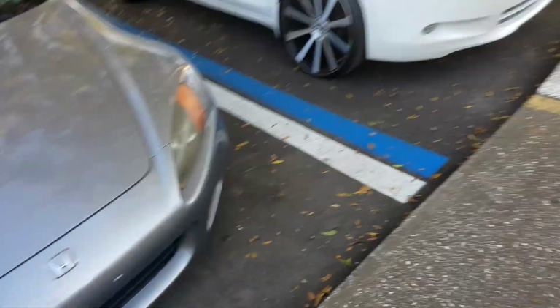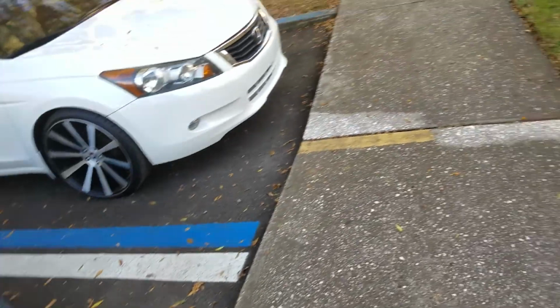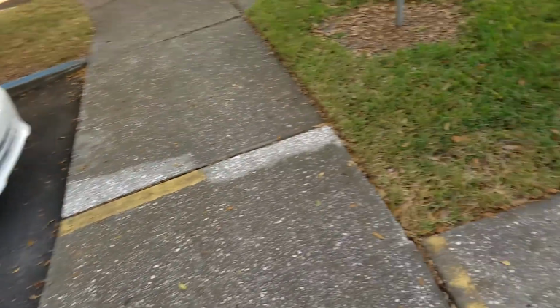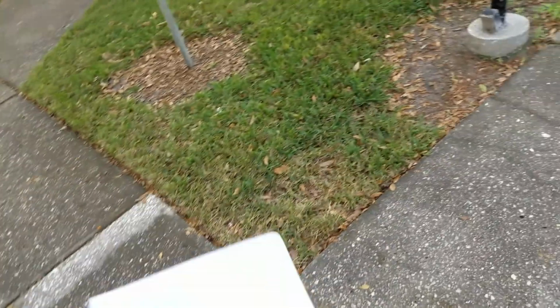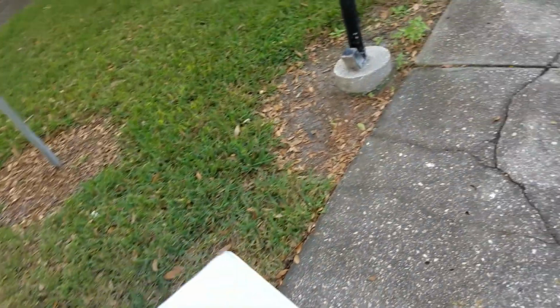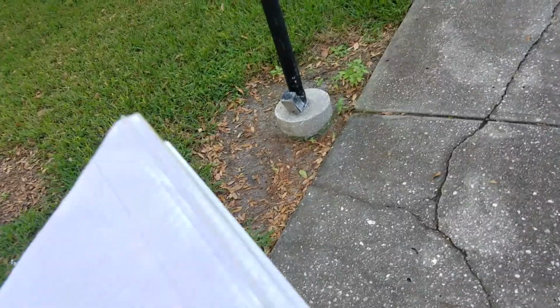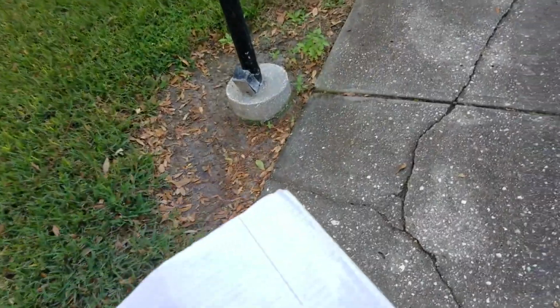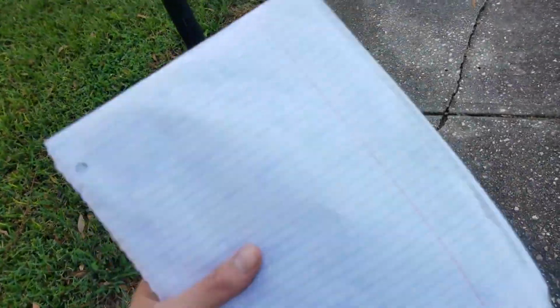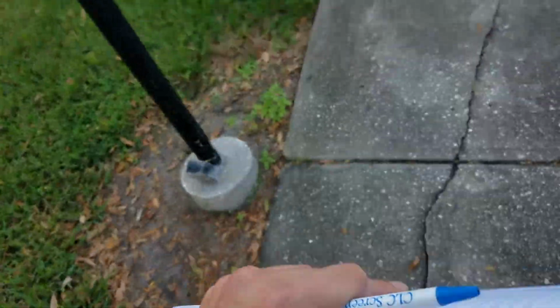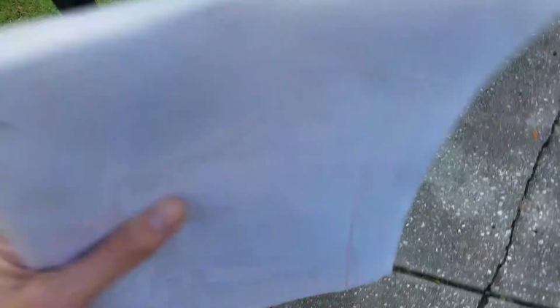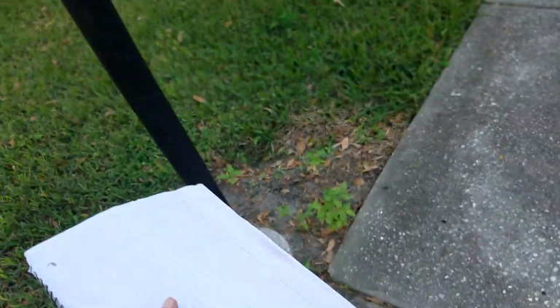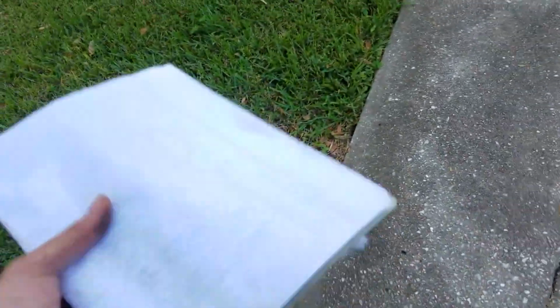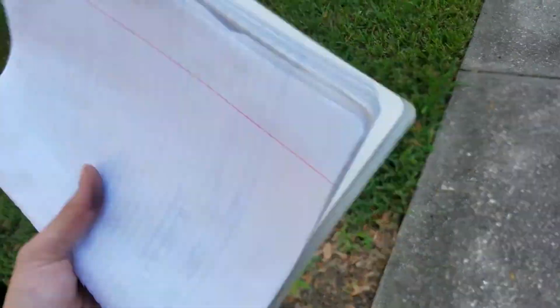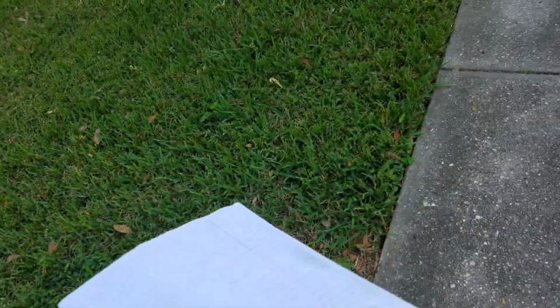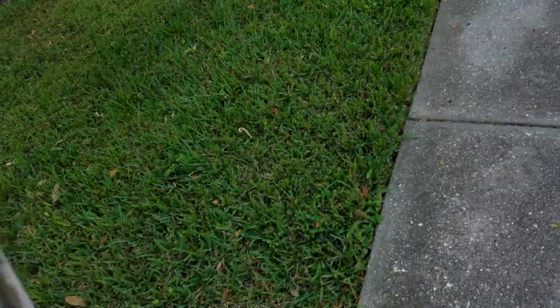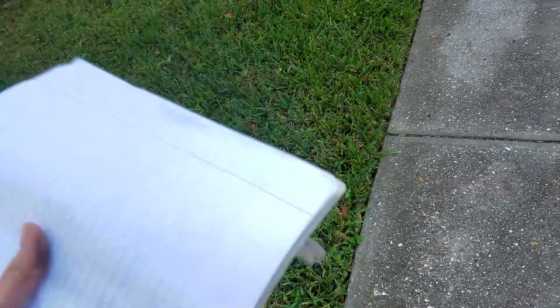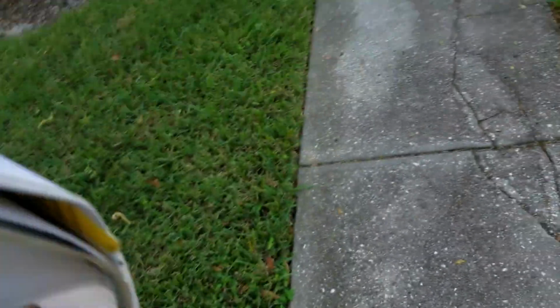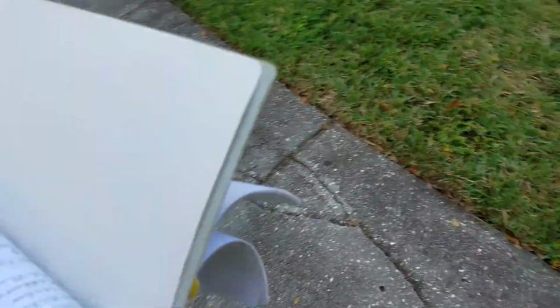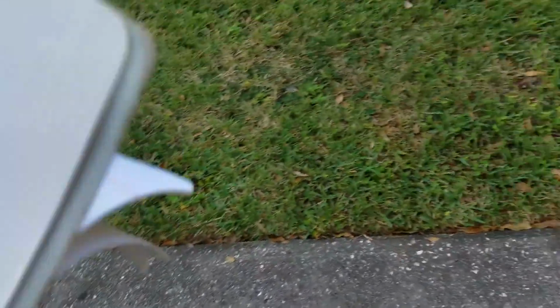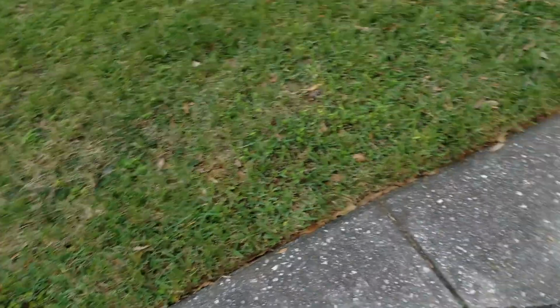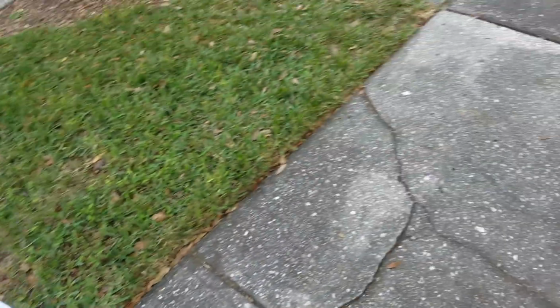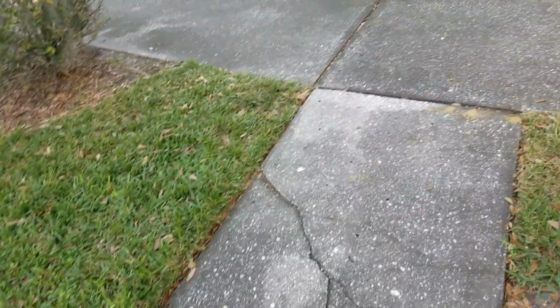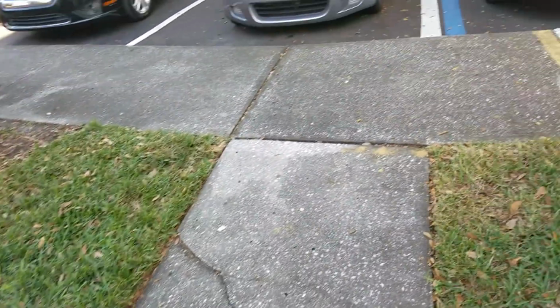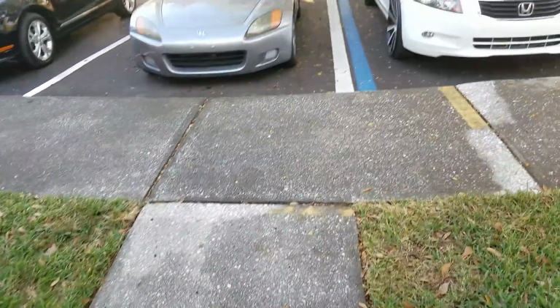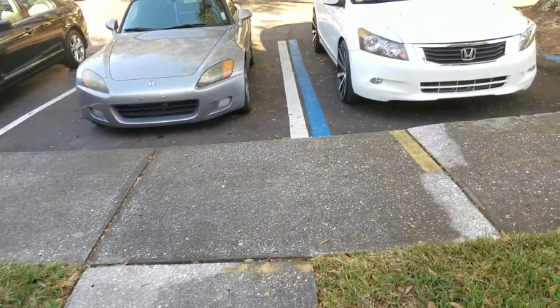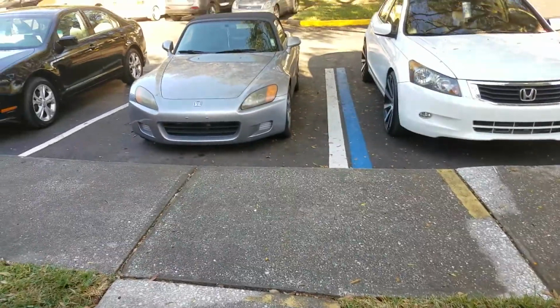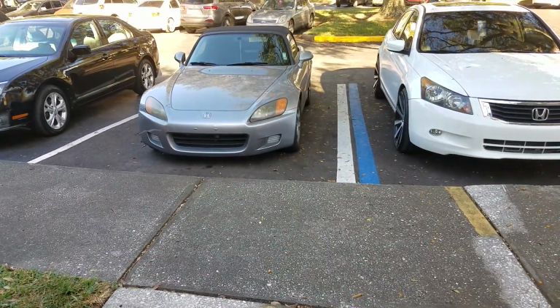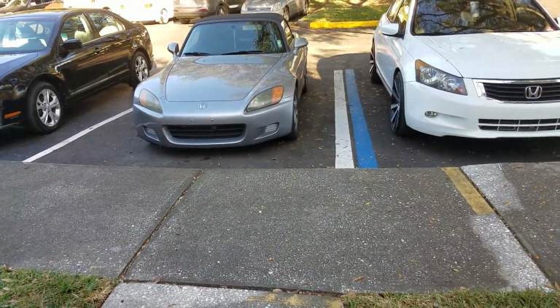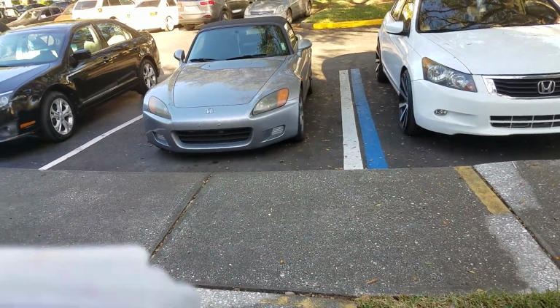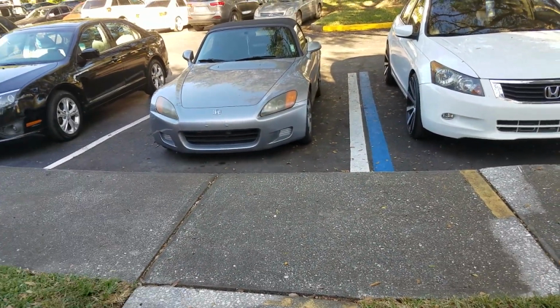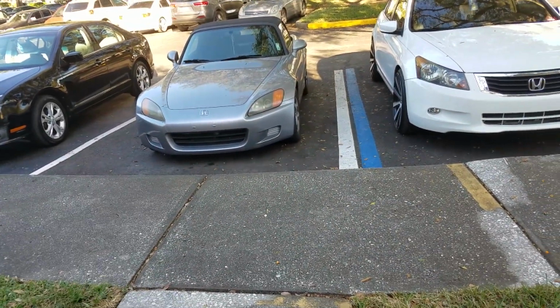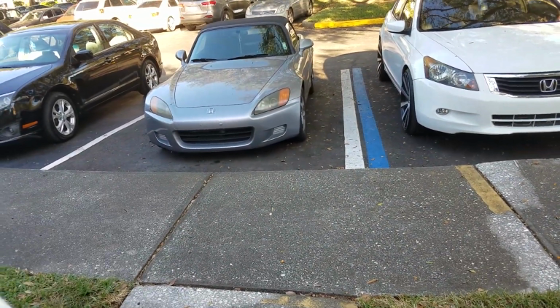I've got two real Japanese license plates that I bought on eBay — they came from Japan by way of Canada. Alright, so that was my review of this S2000.